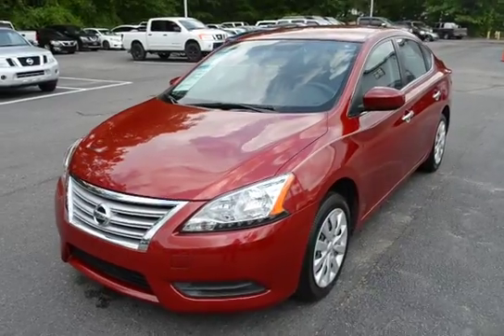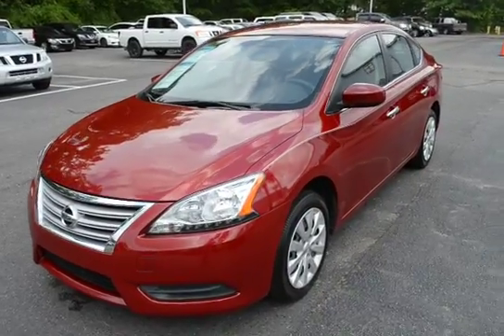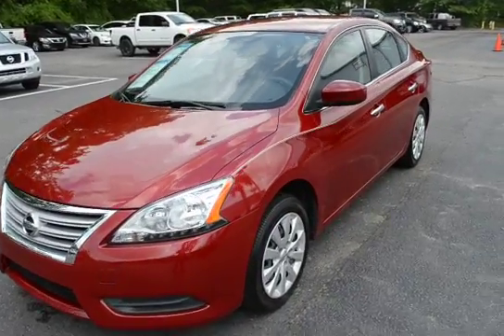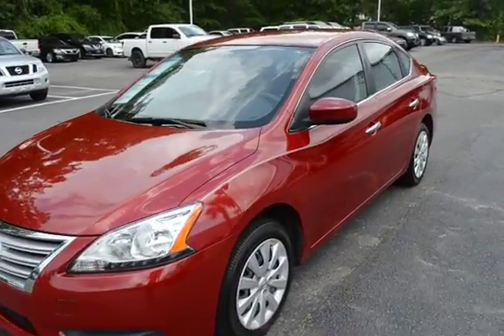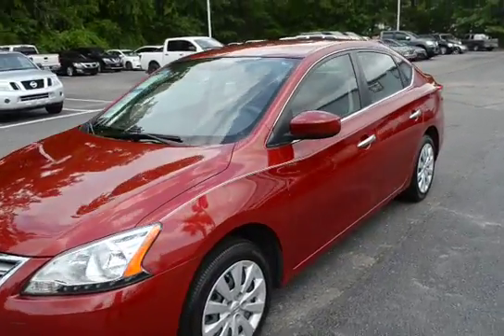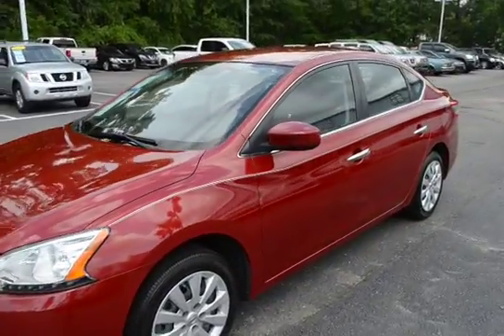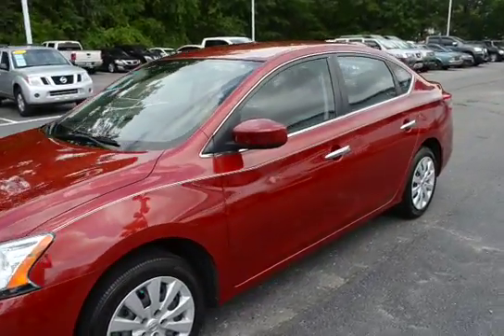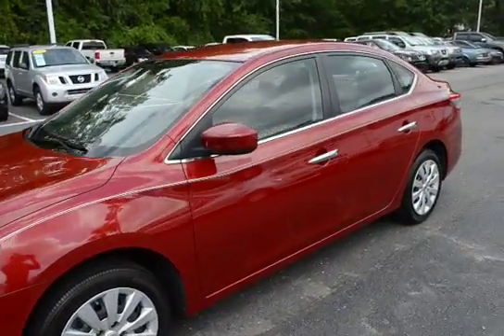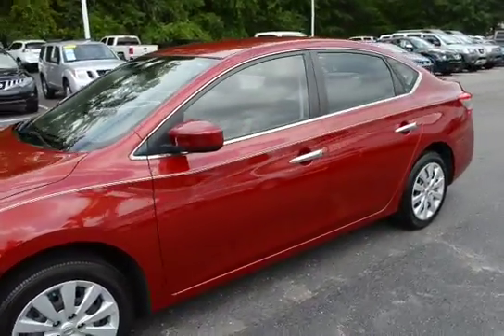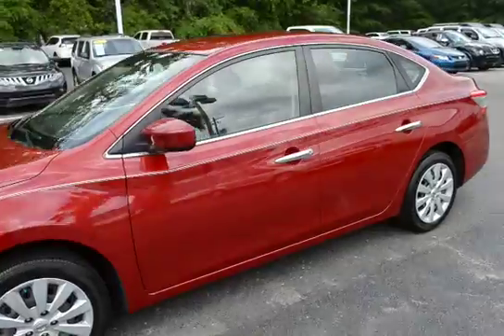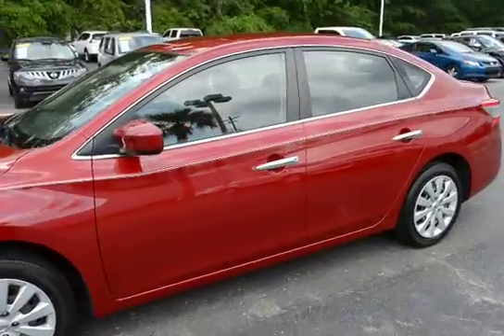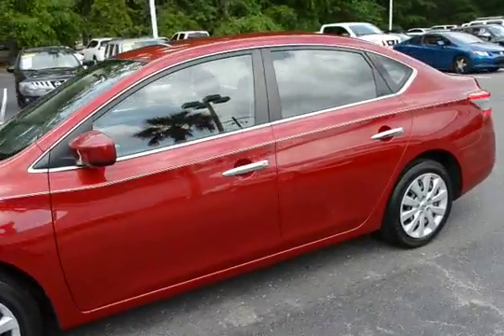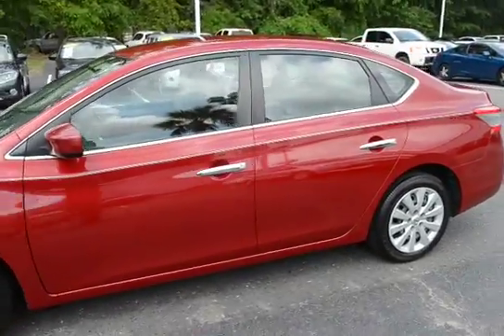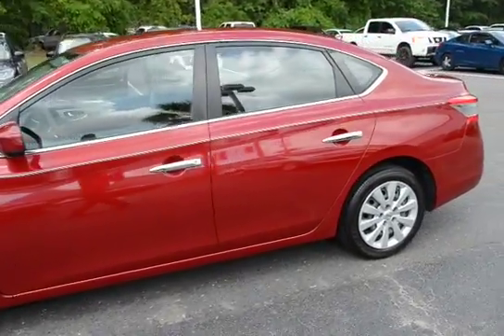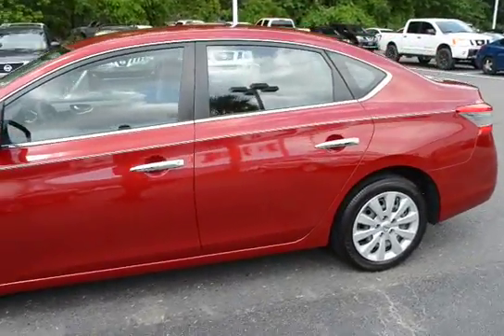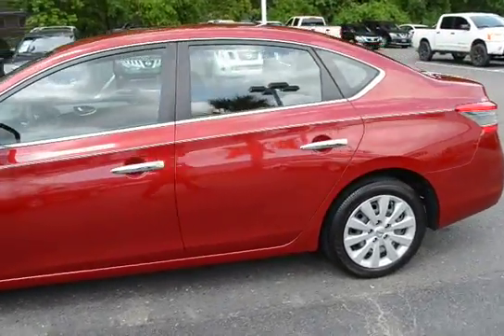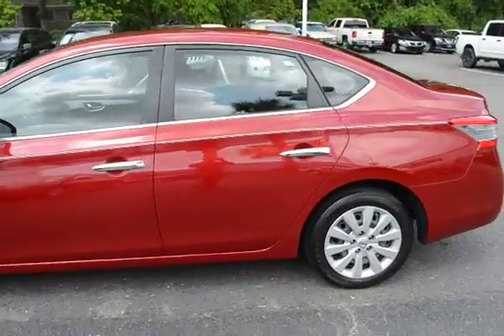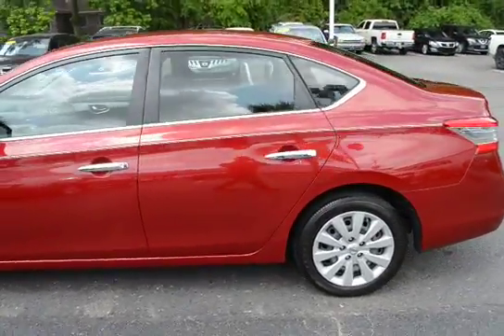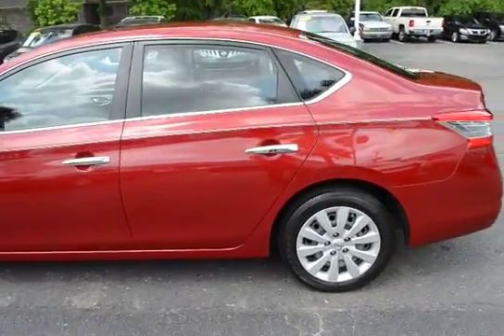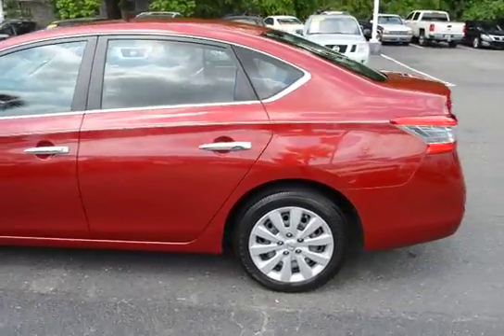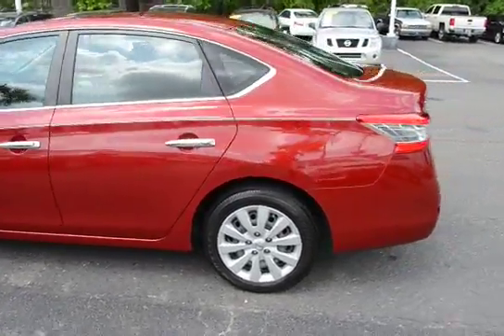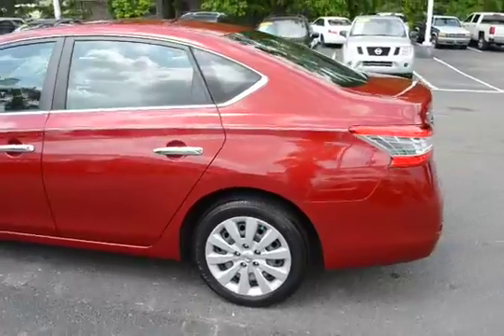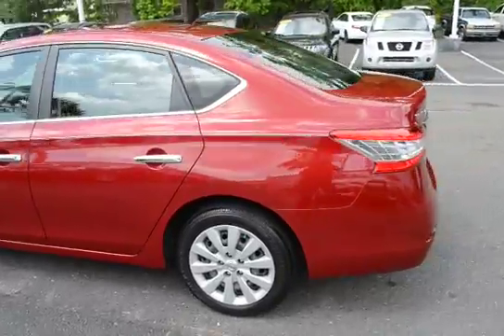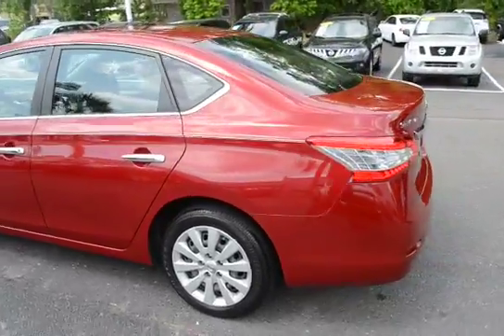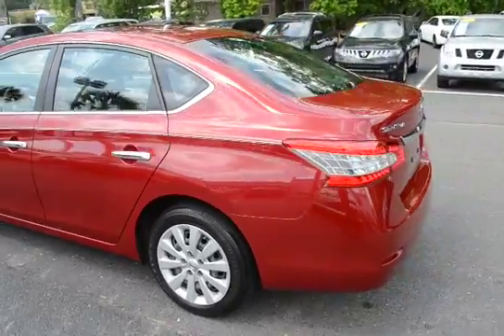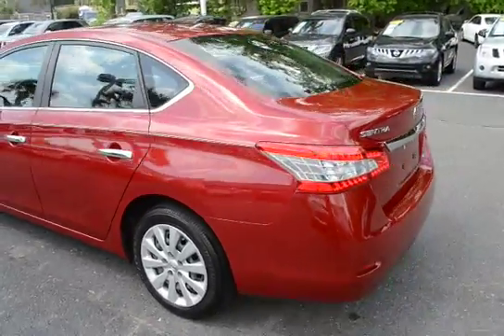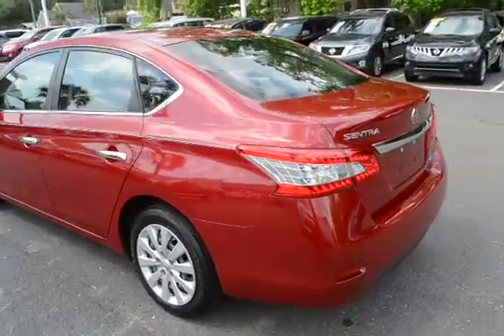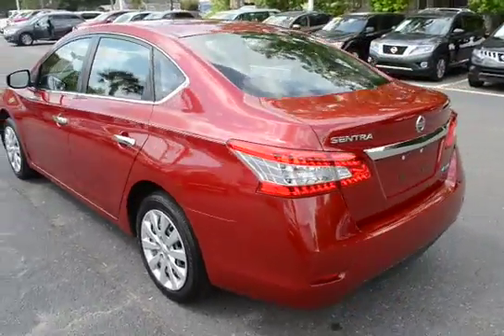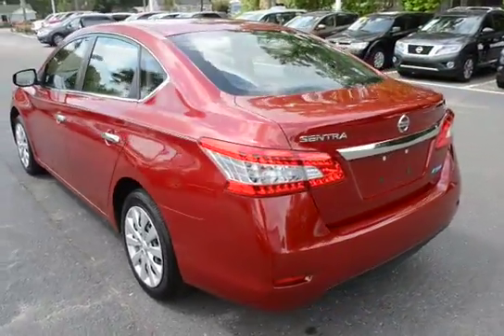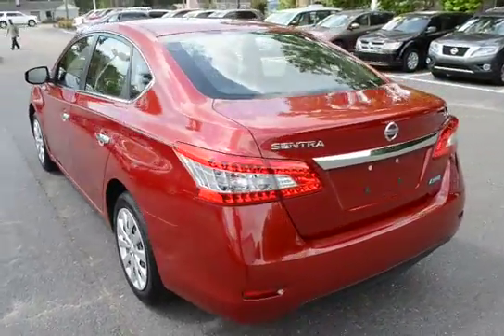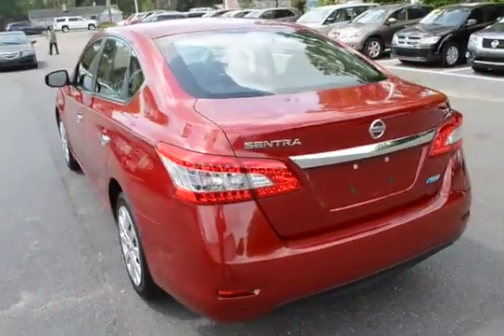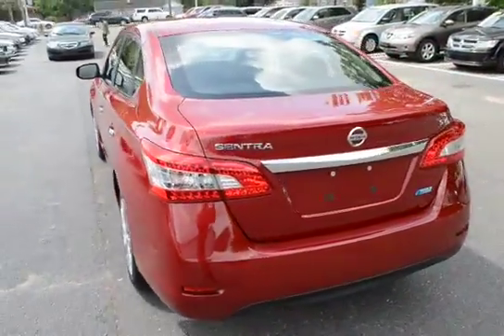Hey everyone, I'm here with our 2013 Nissan Sentra SV. Give you guys a quick video of it, more of a hands-on view. Vehicle has 43,000 miles and will qualify for our lifetime warranty.